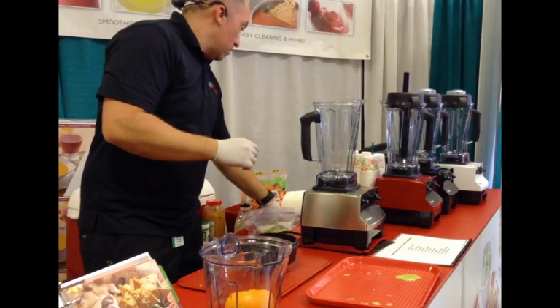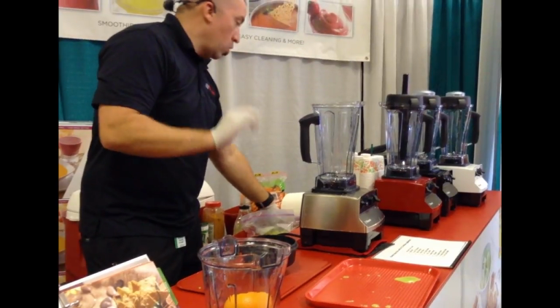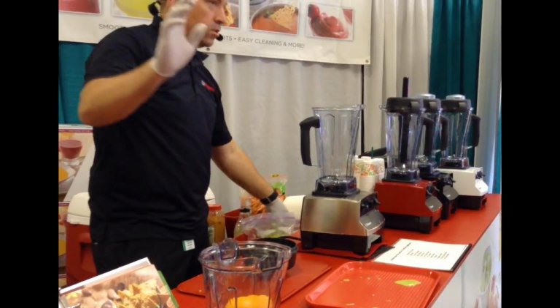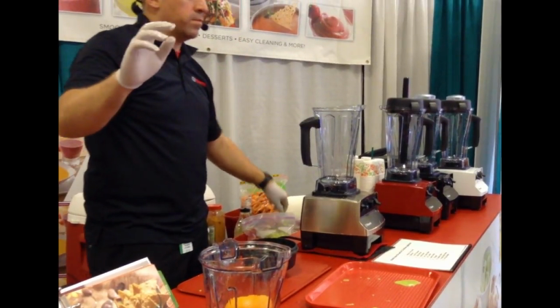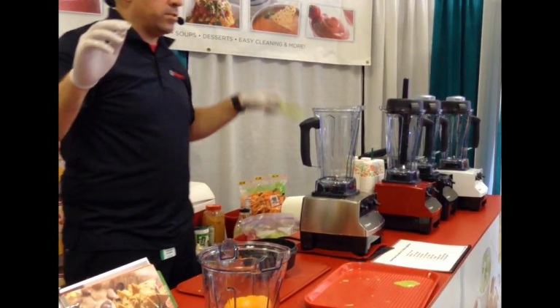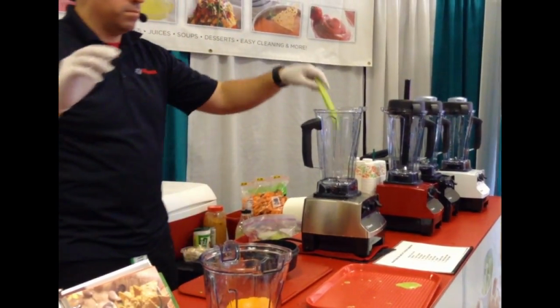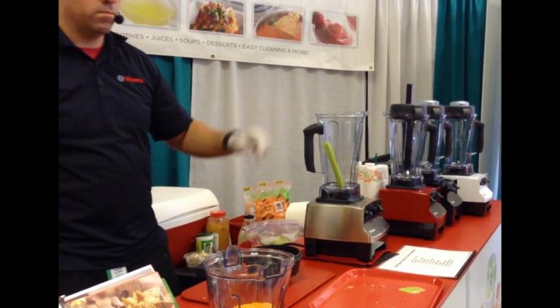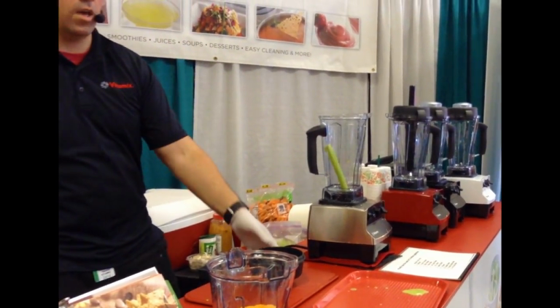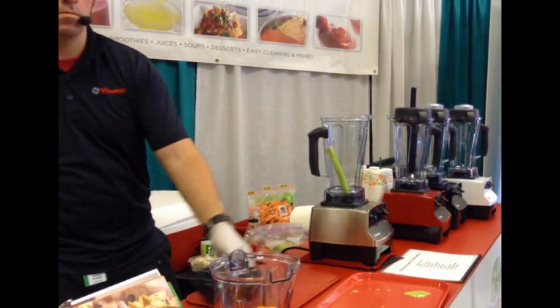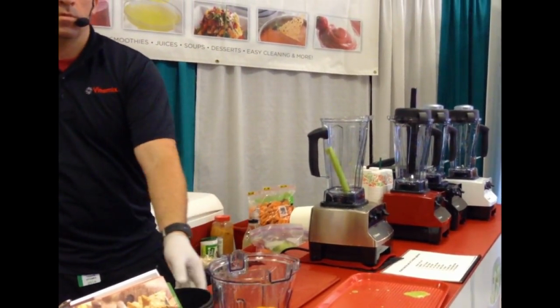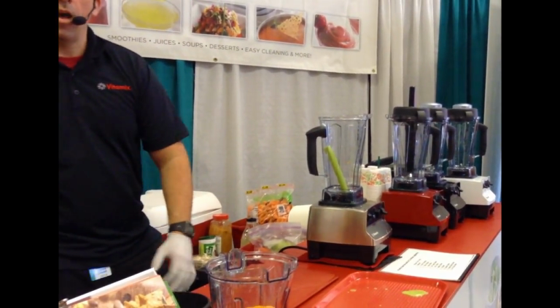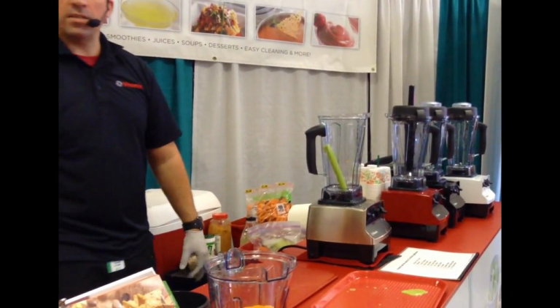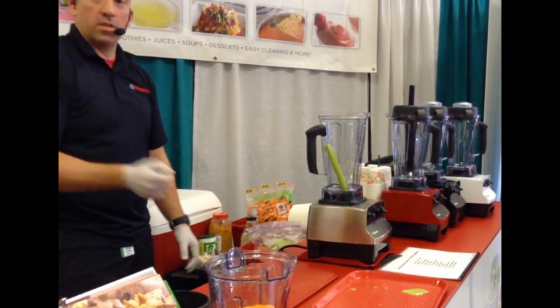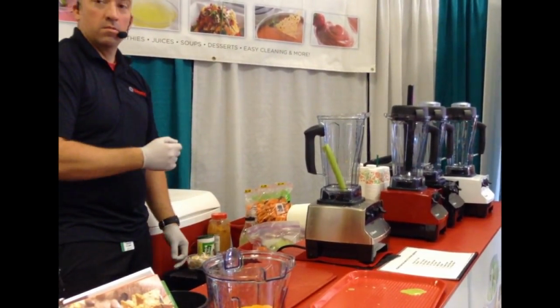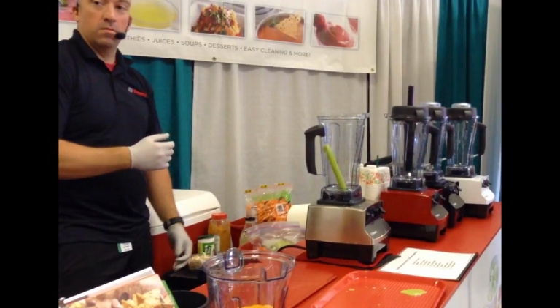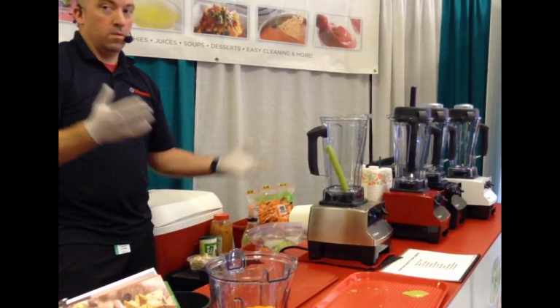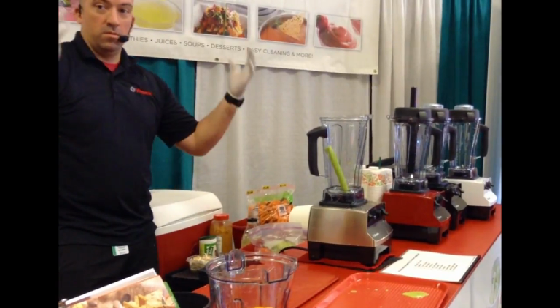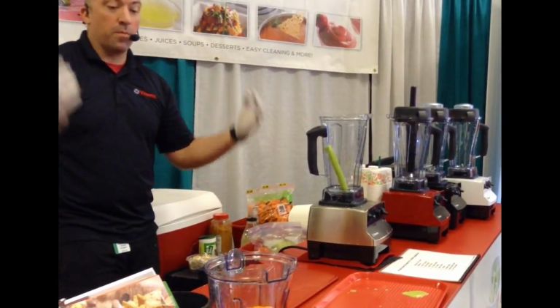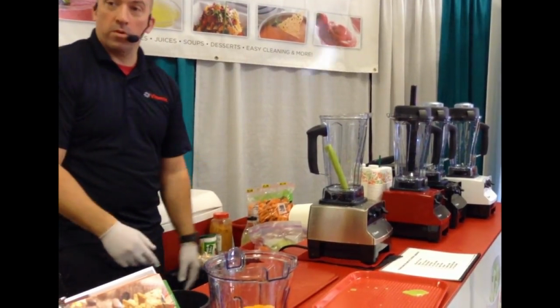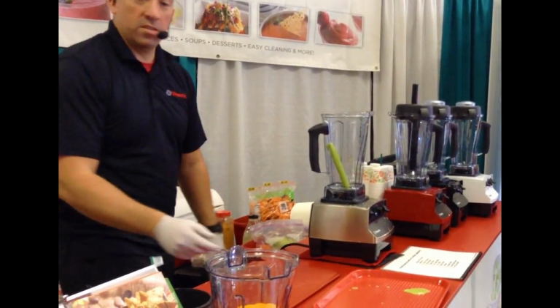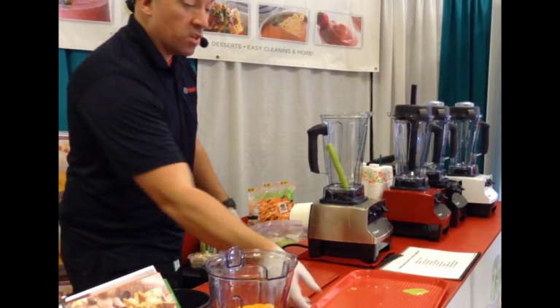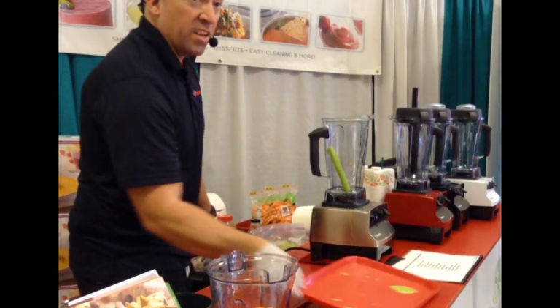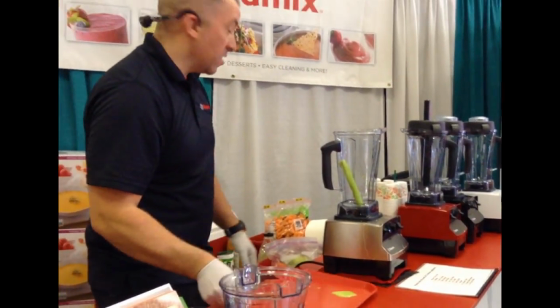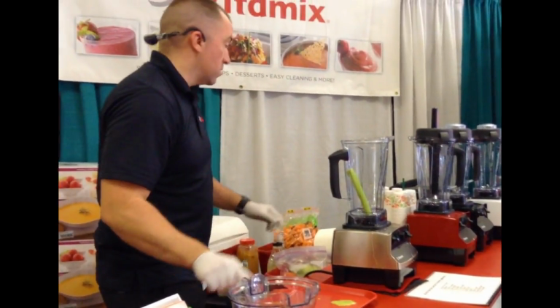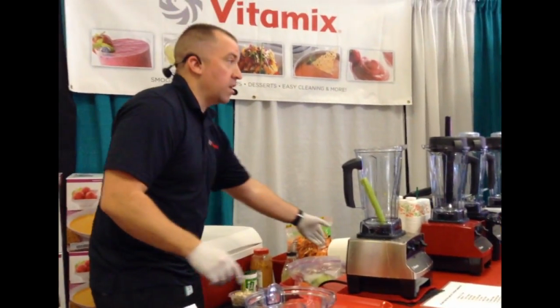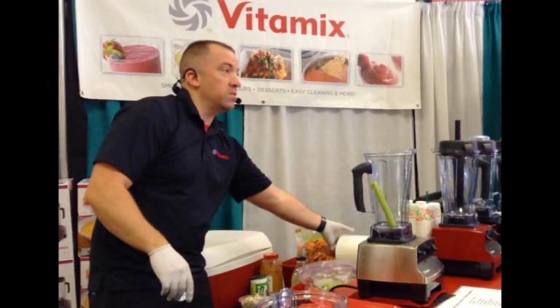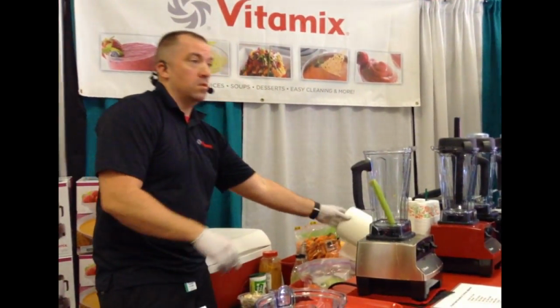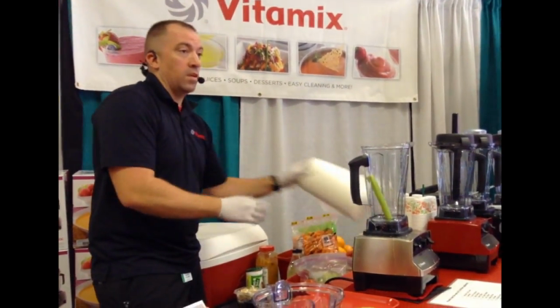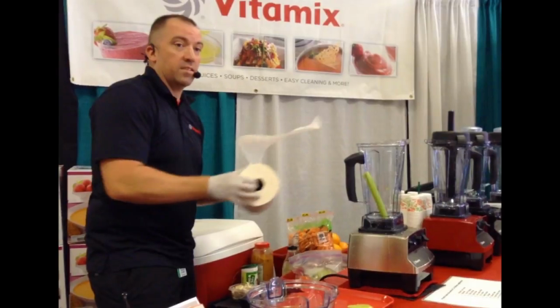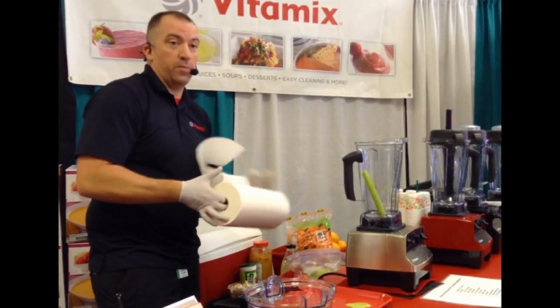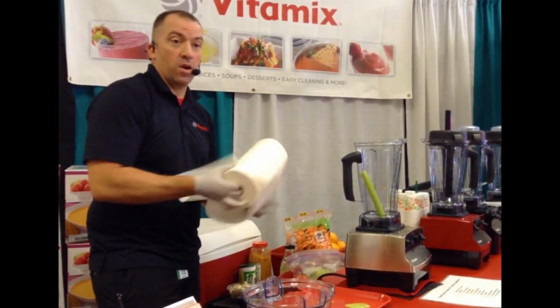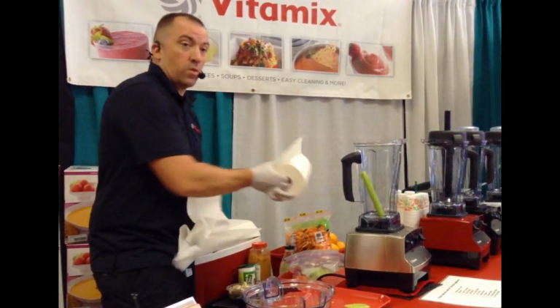Who here makes soup at home? Homemade soup. How long does that typically take? A couple hours, right? Sometimes all day, depending. That's been the process.